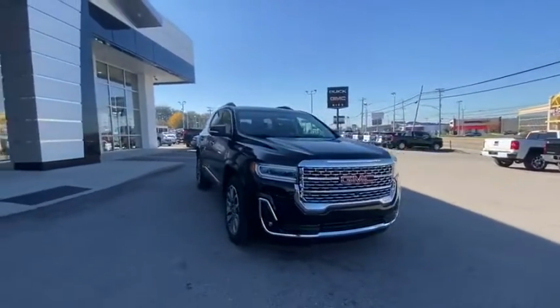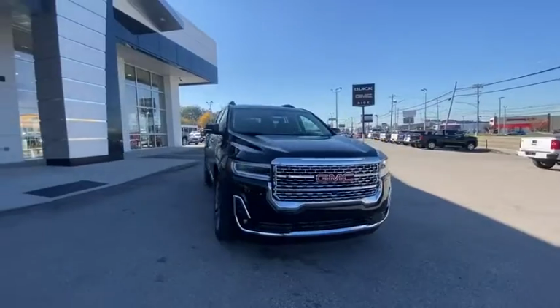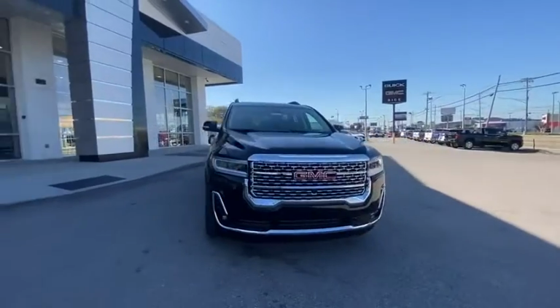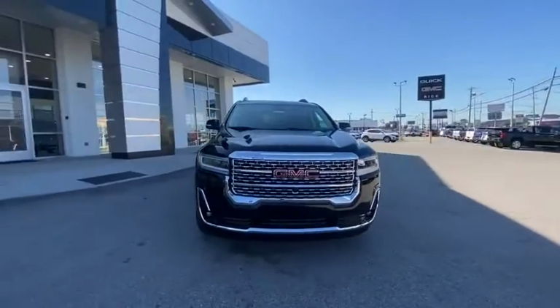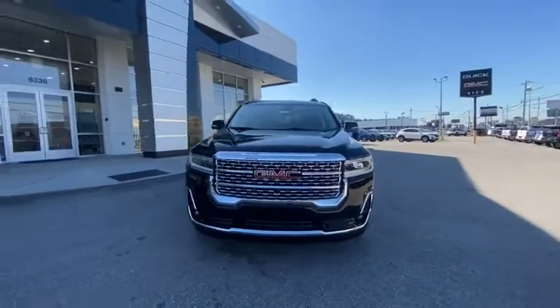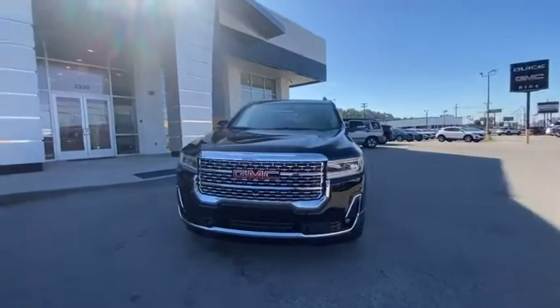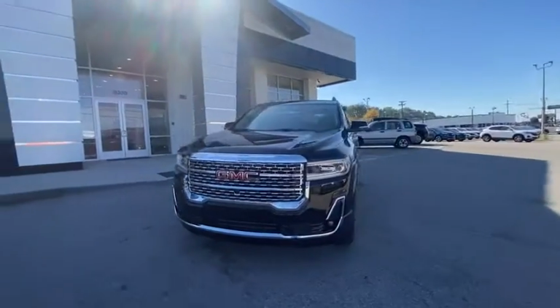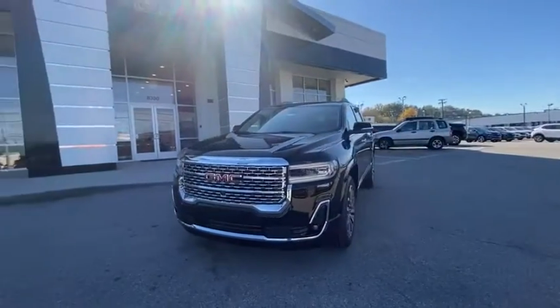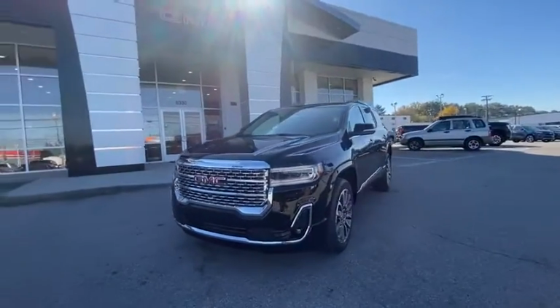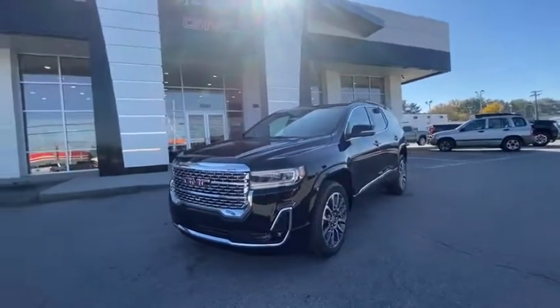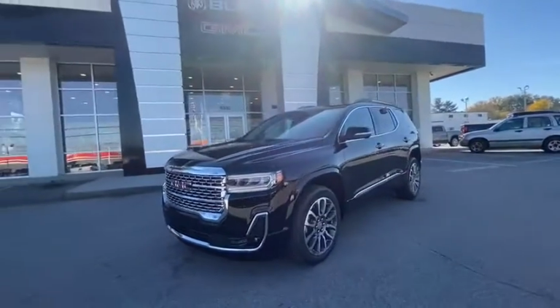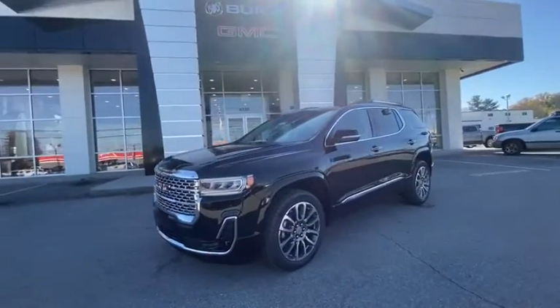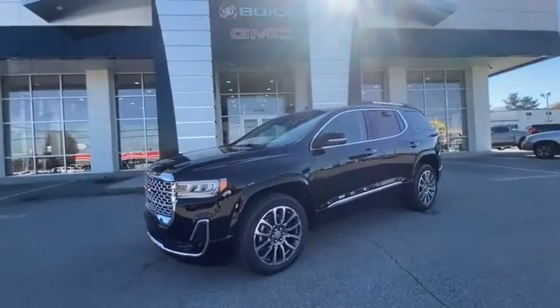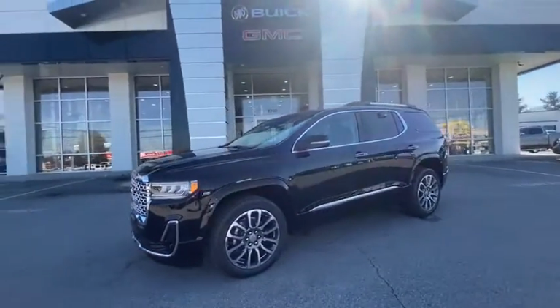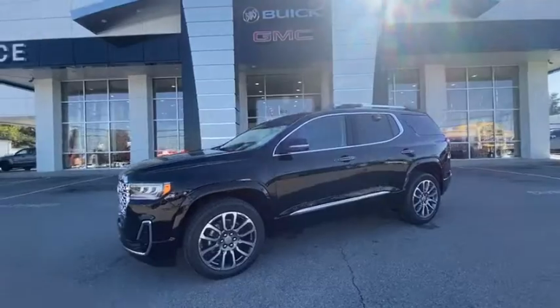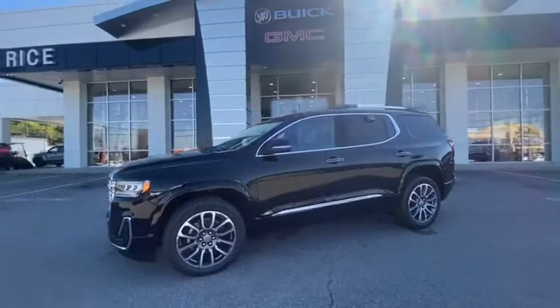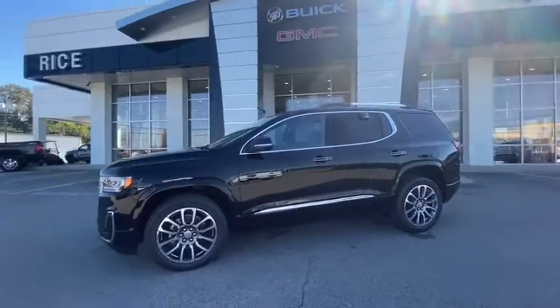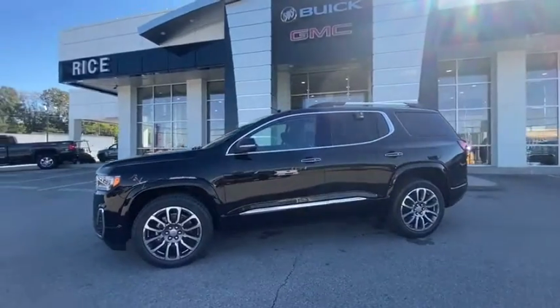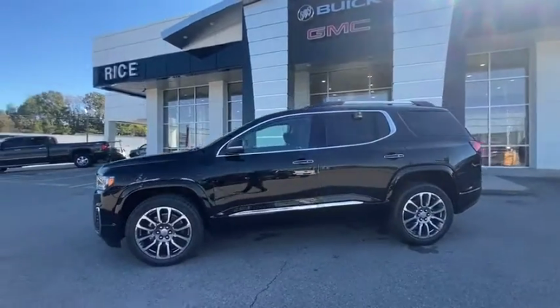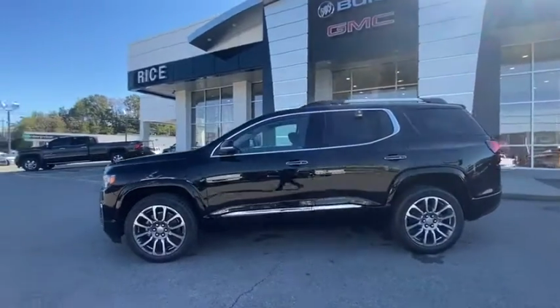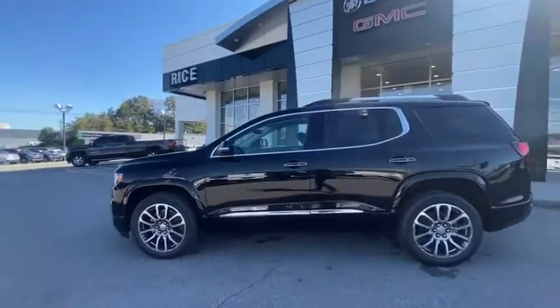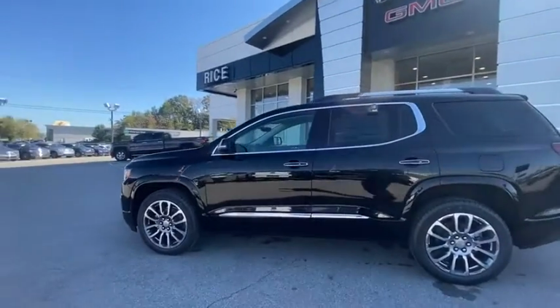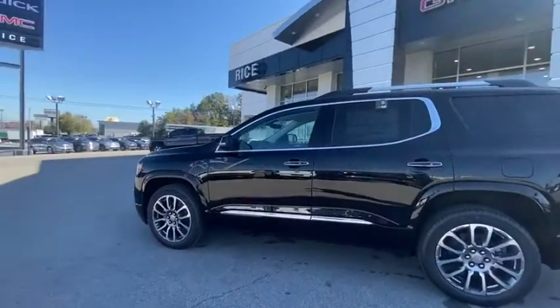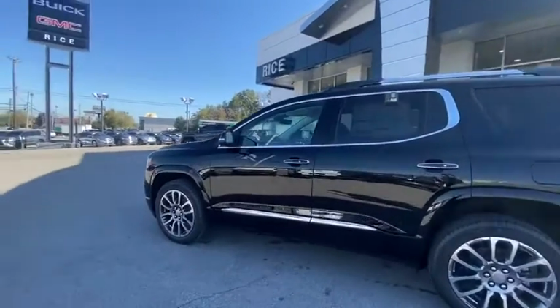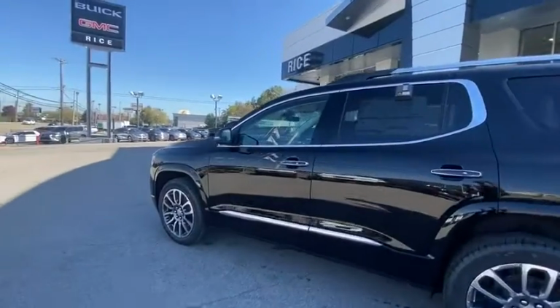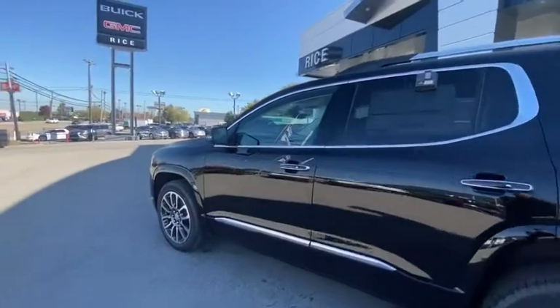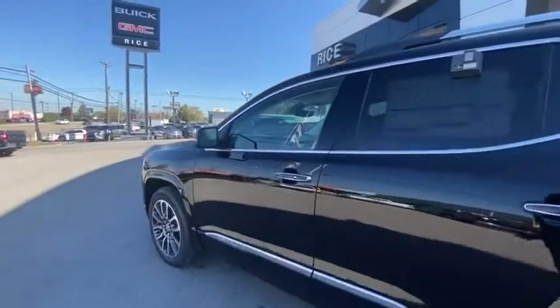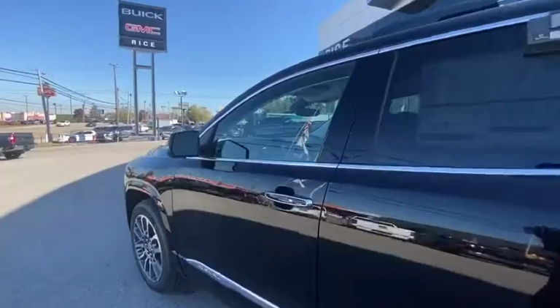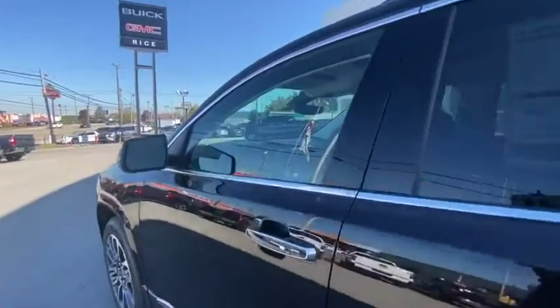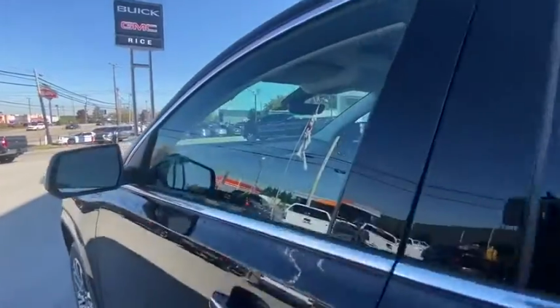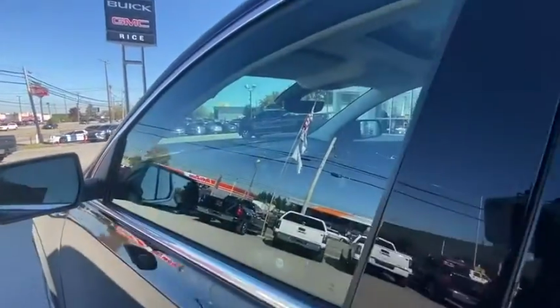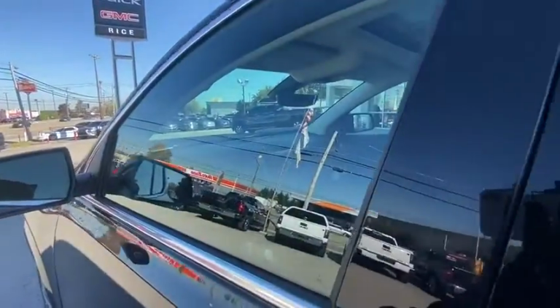Here are some of this vehicle's great options: traction control, power liftgate, navigation system, power passenger seat, dual airbags, power steering, four-wheel disc brakes, and universal garage door opener.